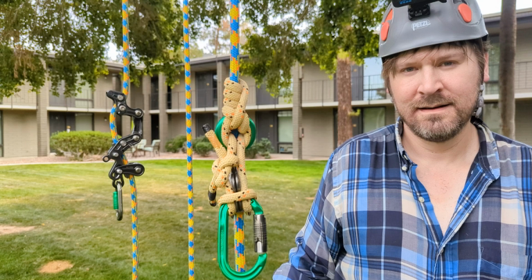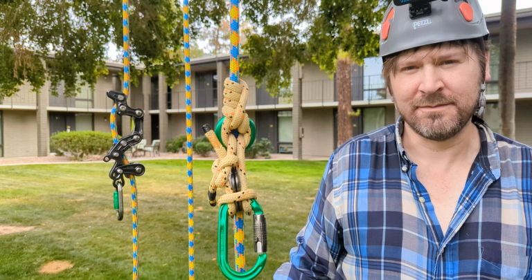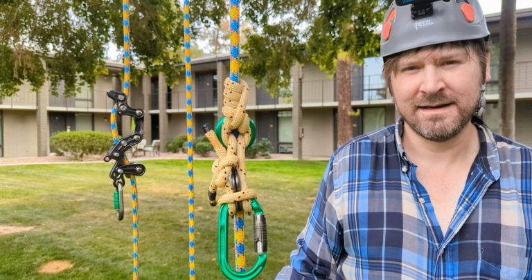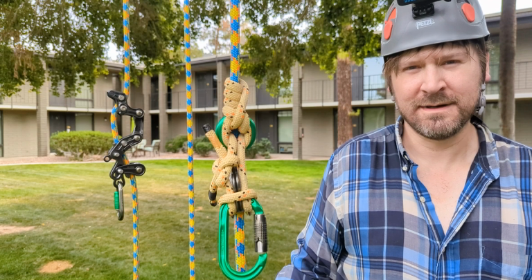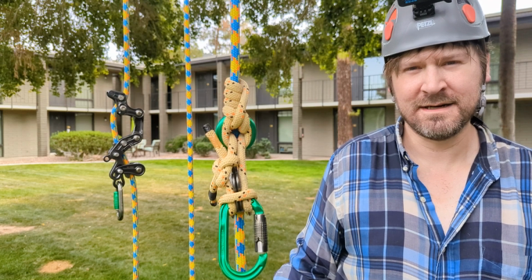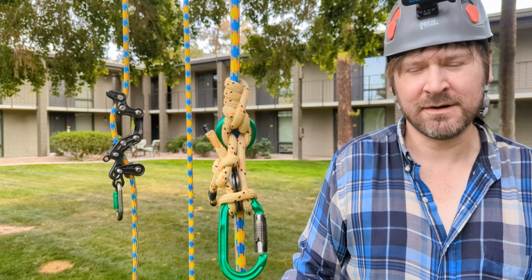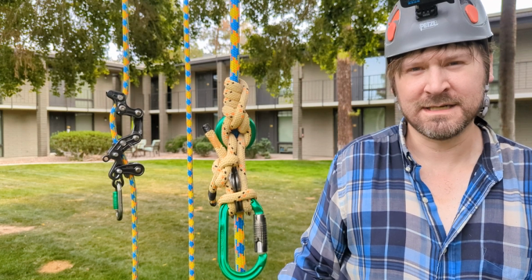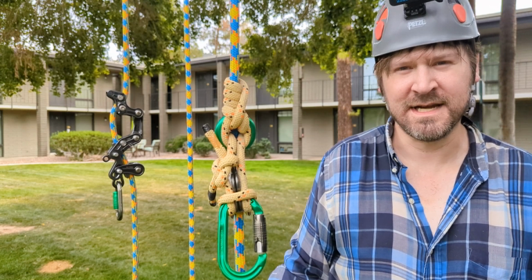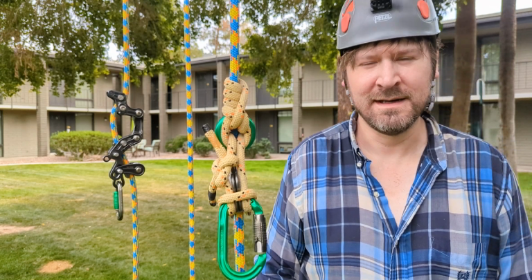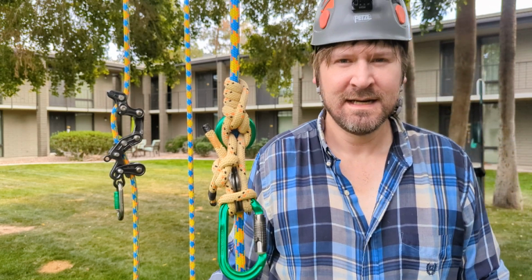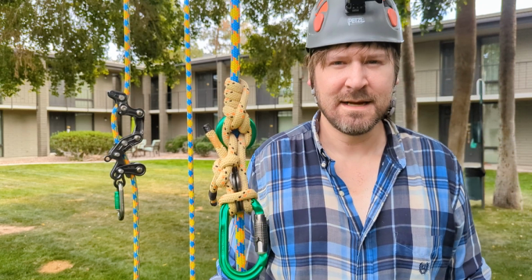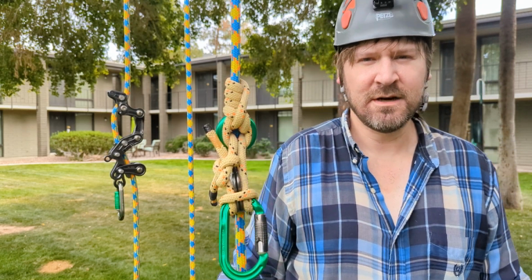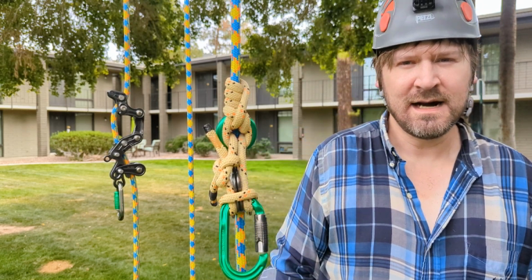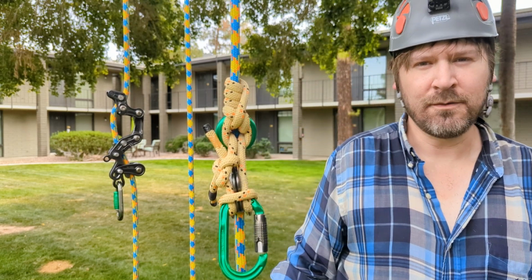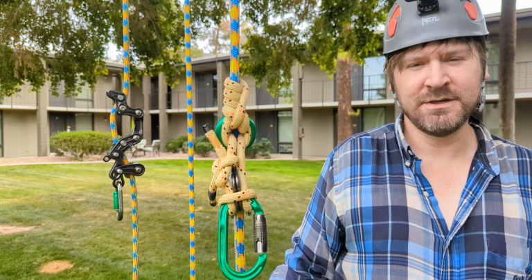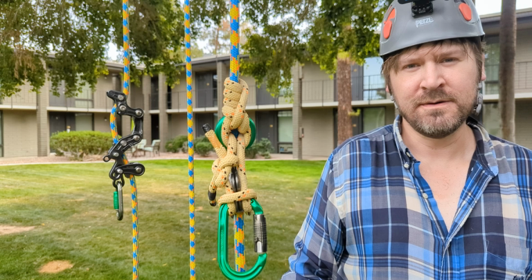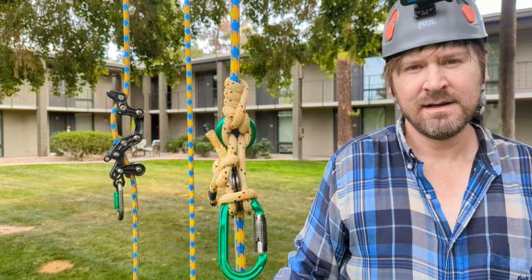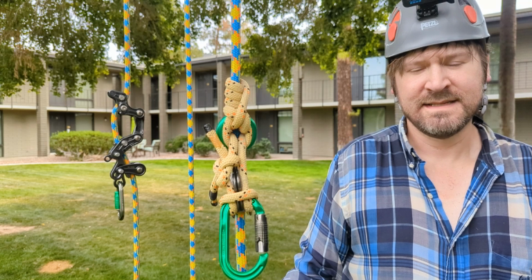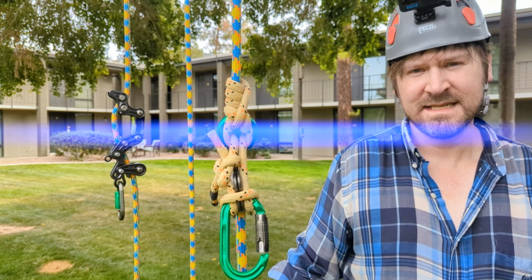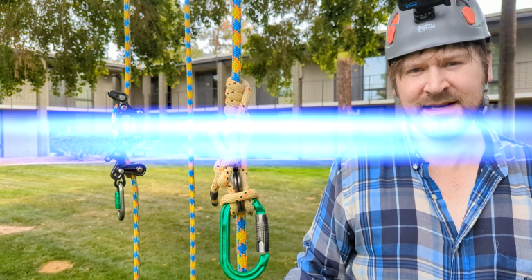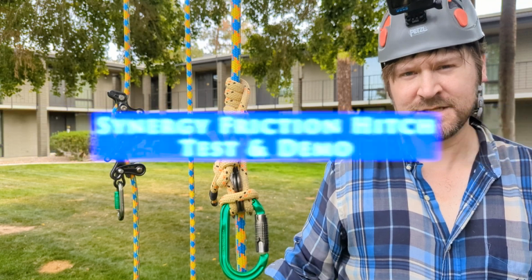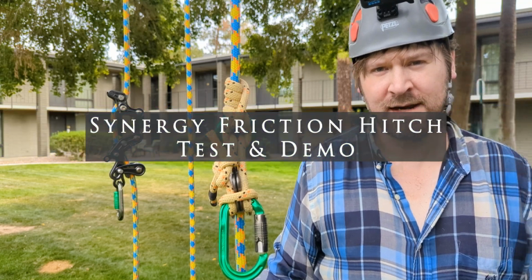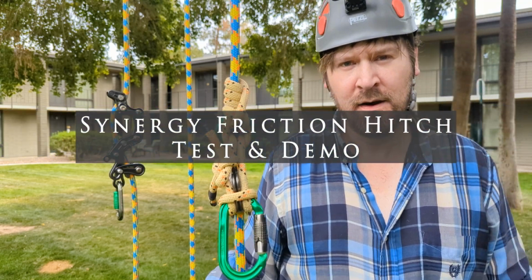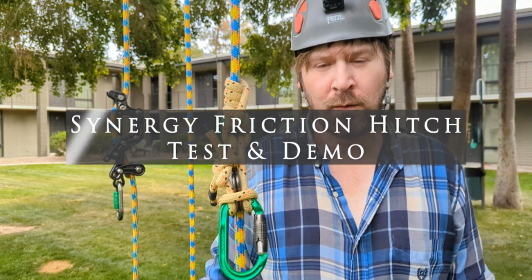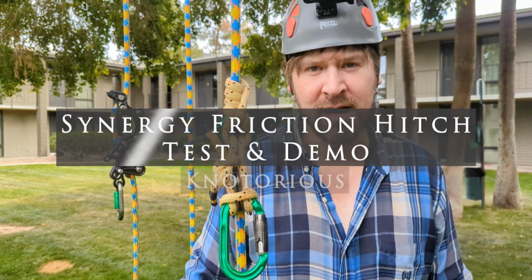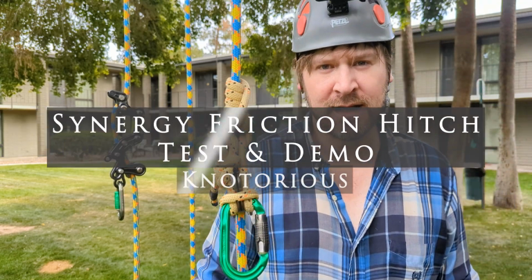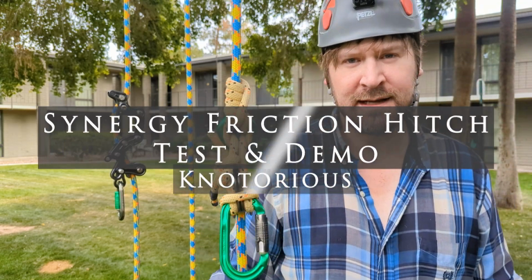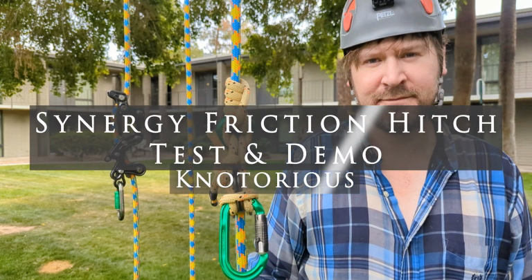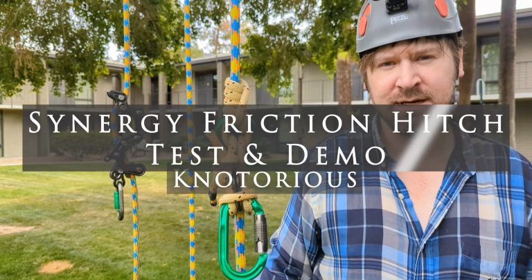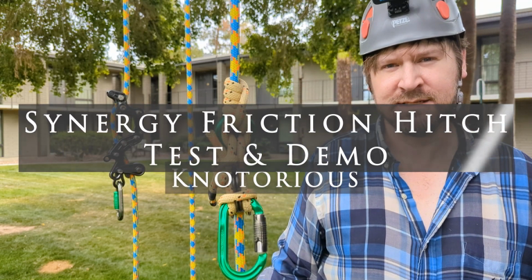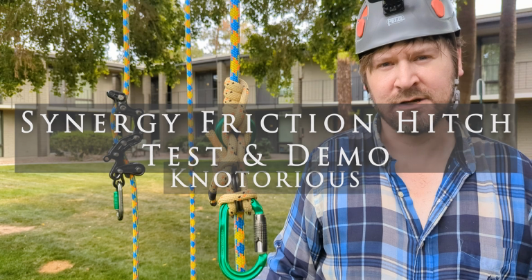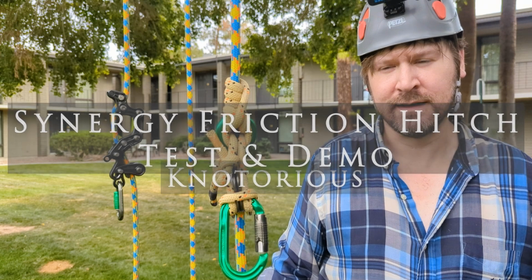Hey everybody, Notorious here. Welcome back to my channel. In this episode I'm going to test and demonstrate one of my latest friction hitches that I created.